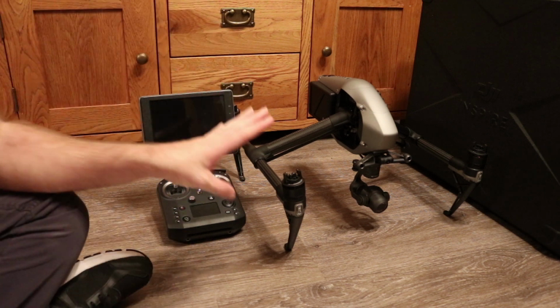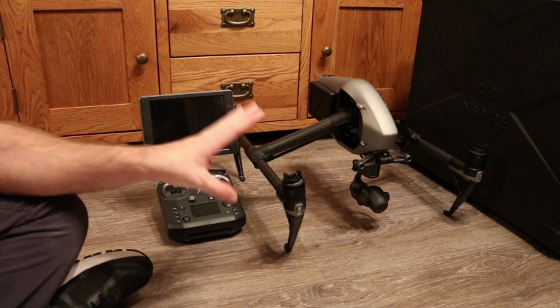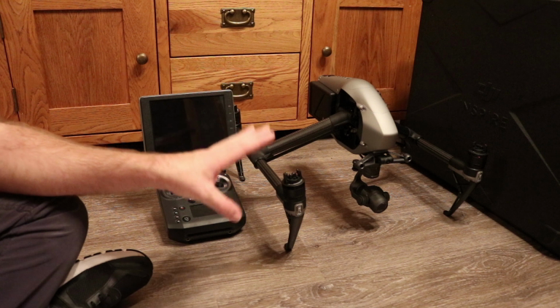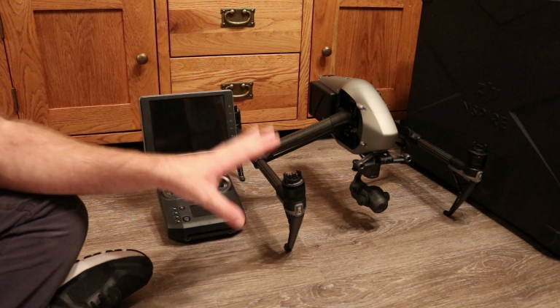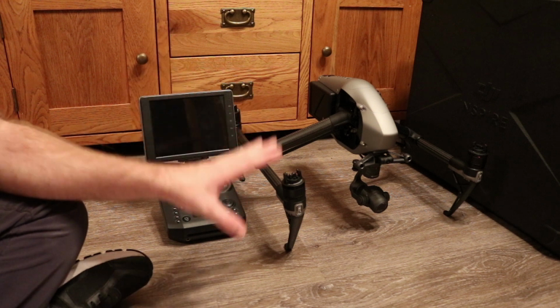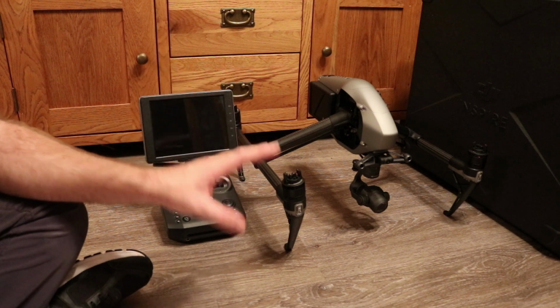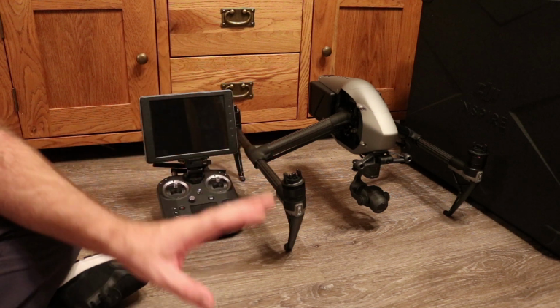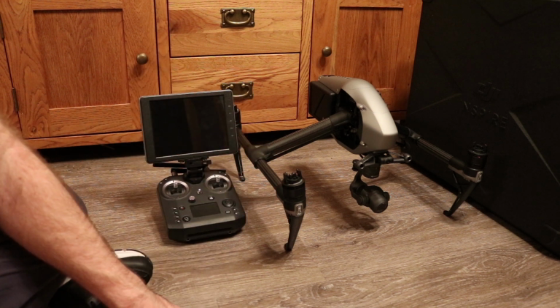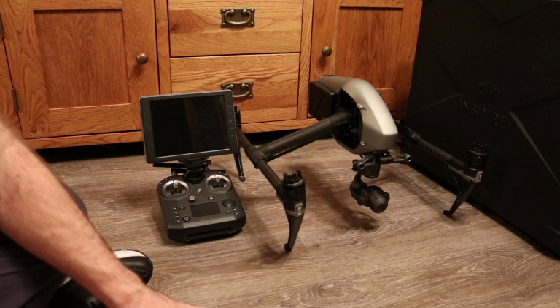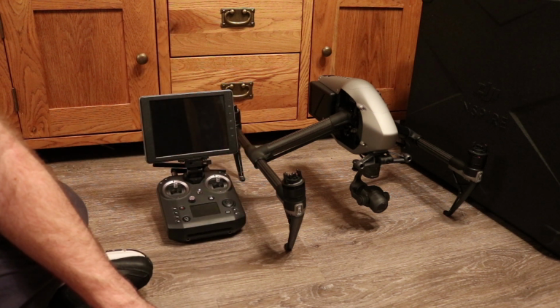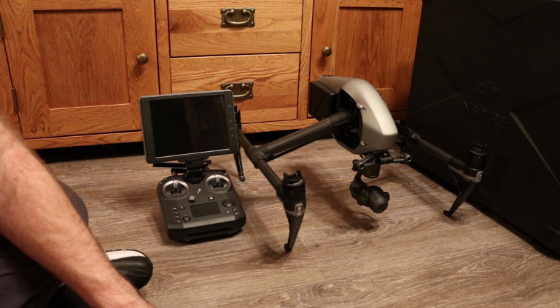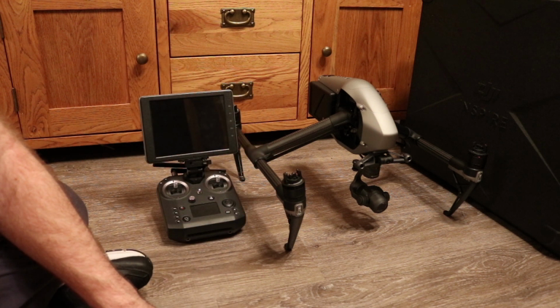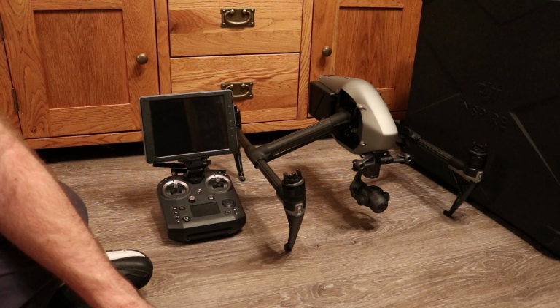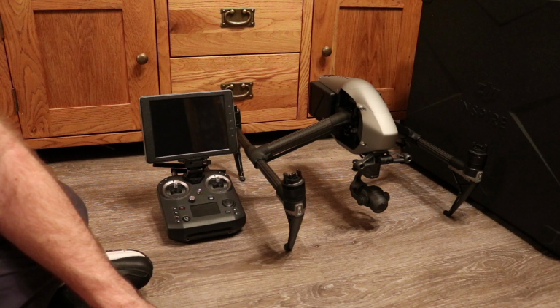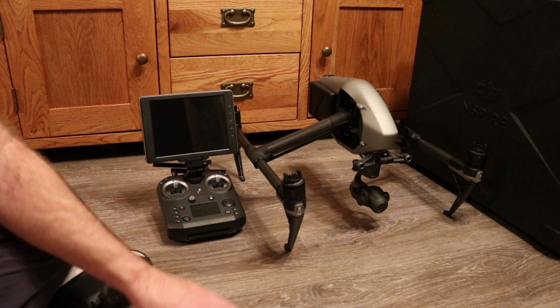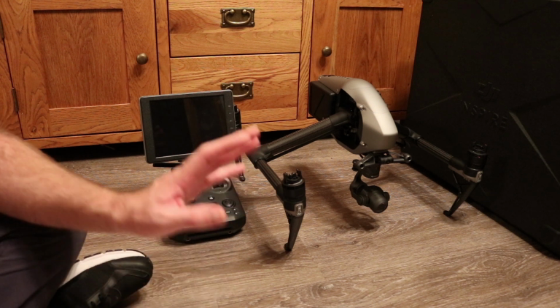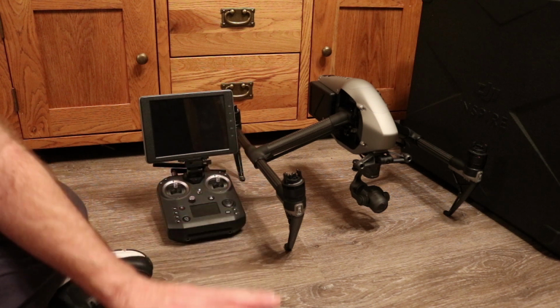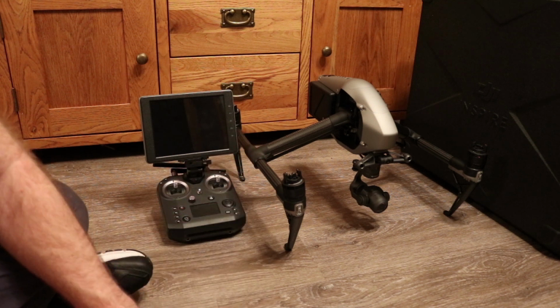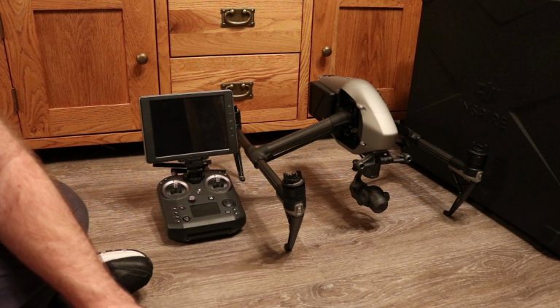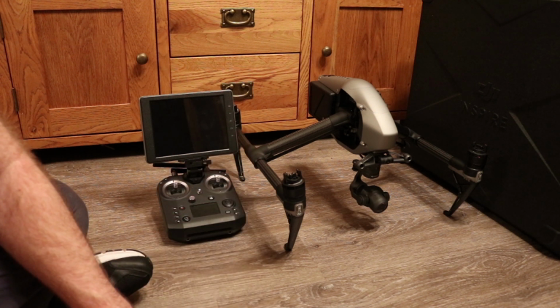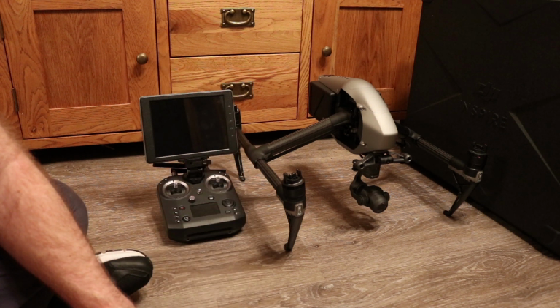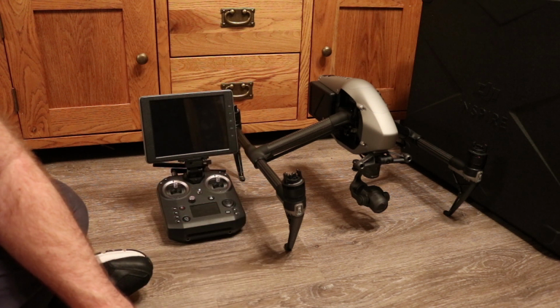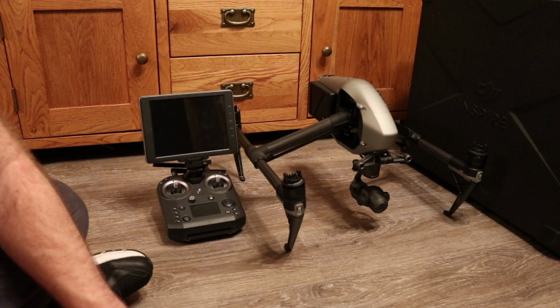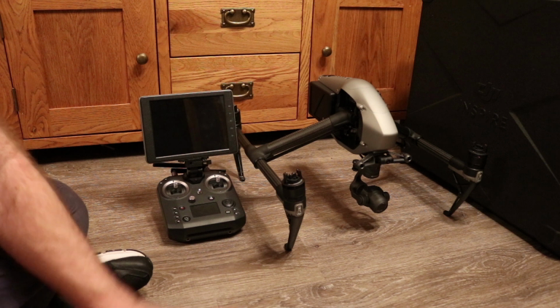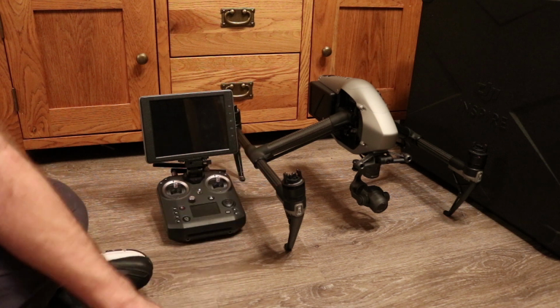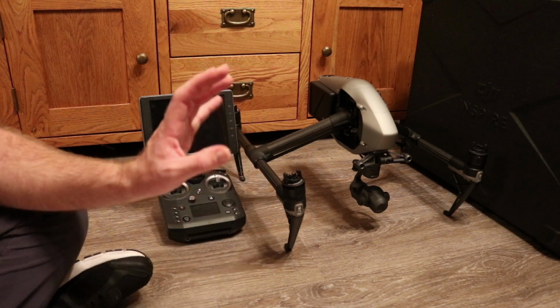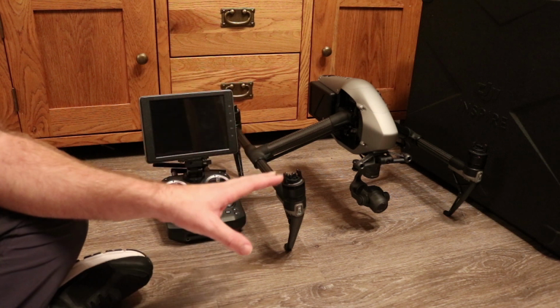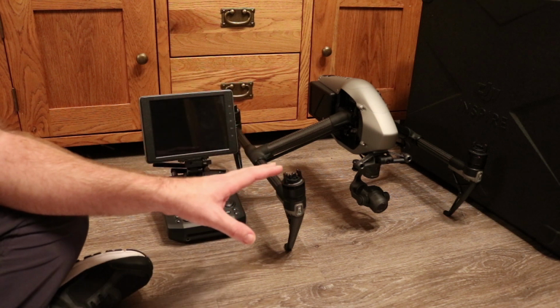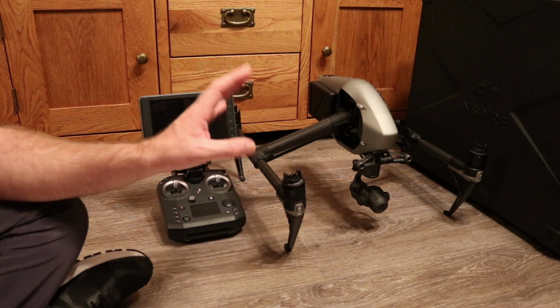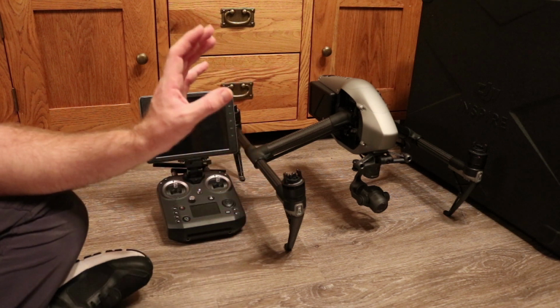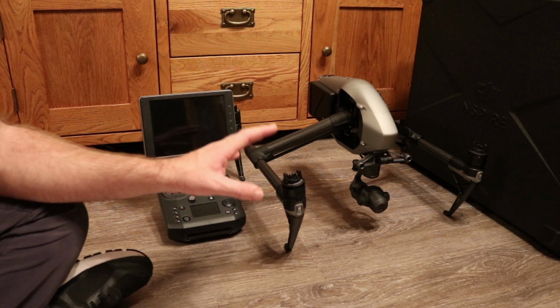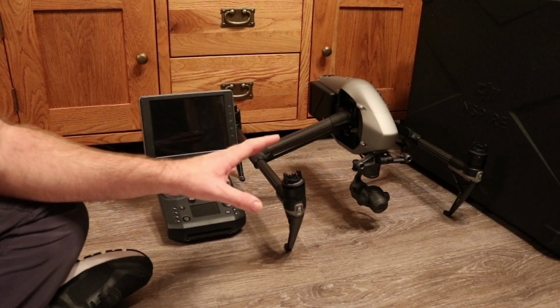Starting with the Inspire 2 — with this new firmware, version 01.01.0200, they have made some quite big changes people need to be aware of. The first is it is fully supporting the X7 gimbal now.